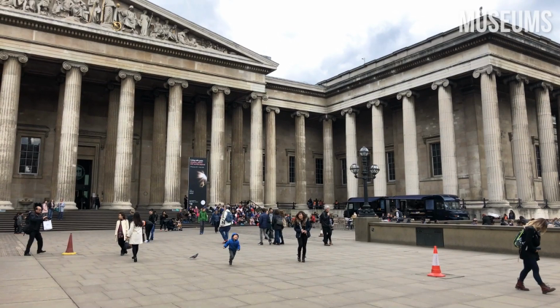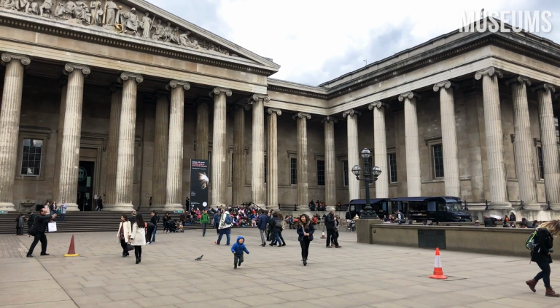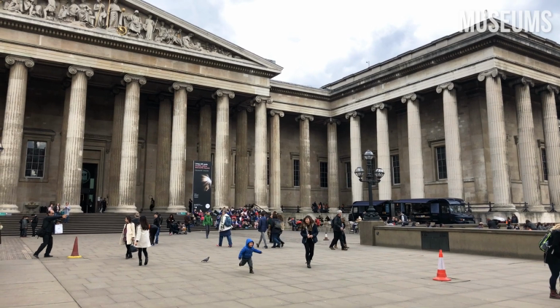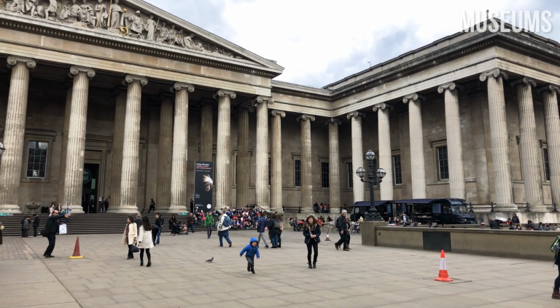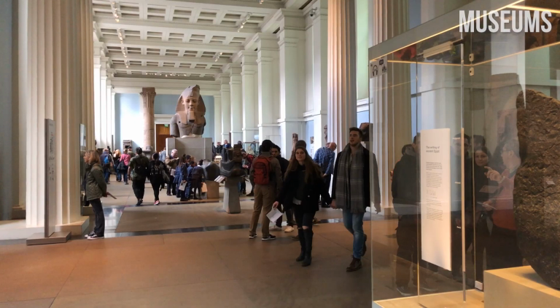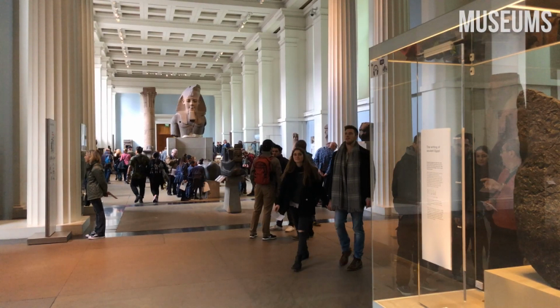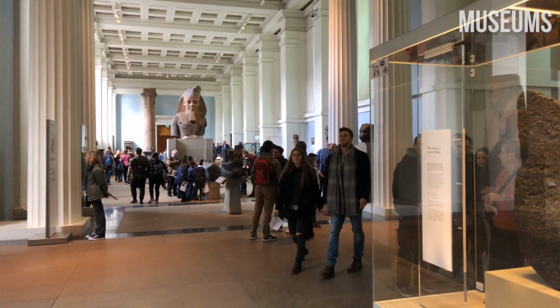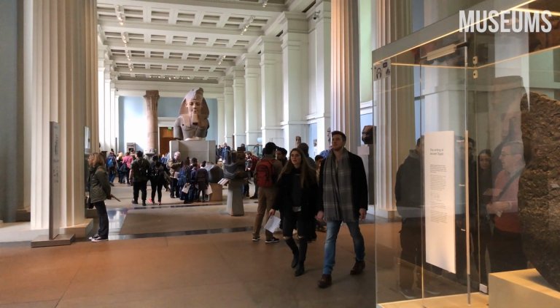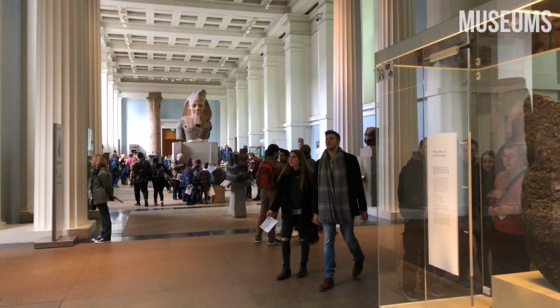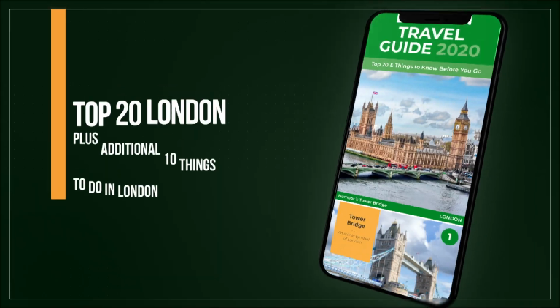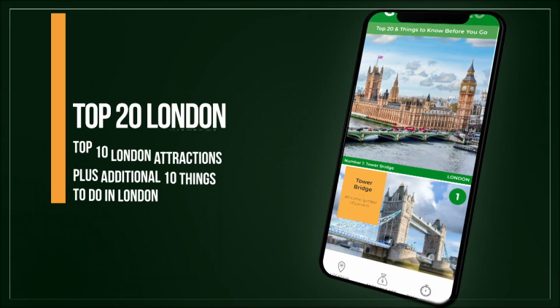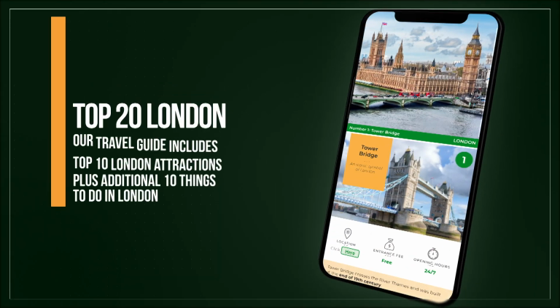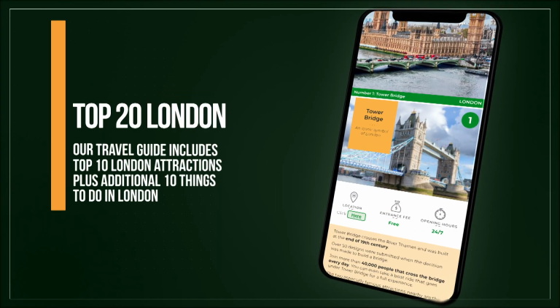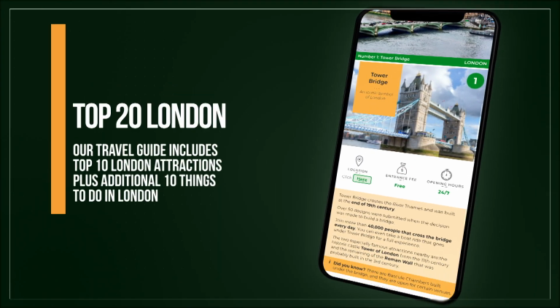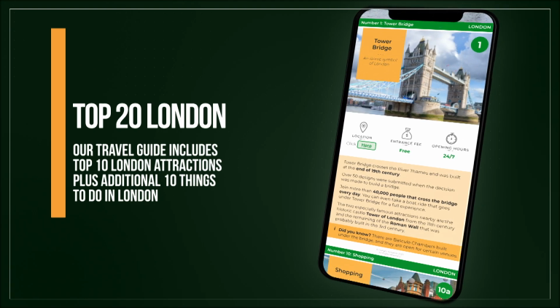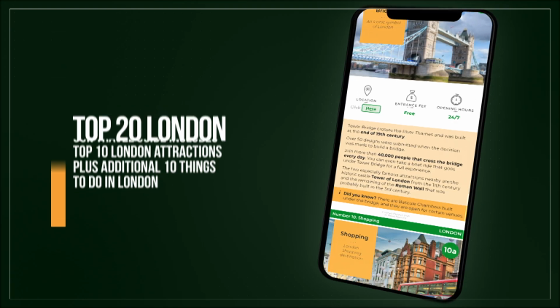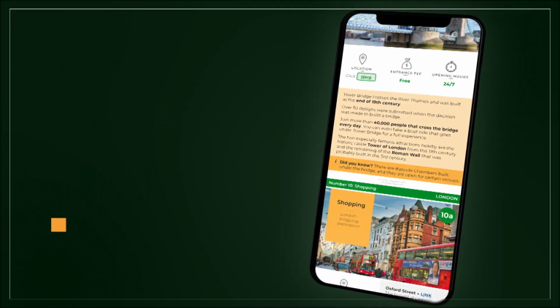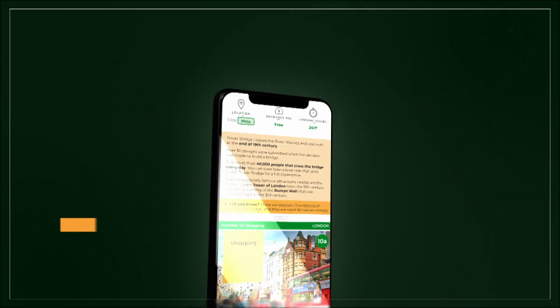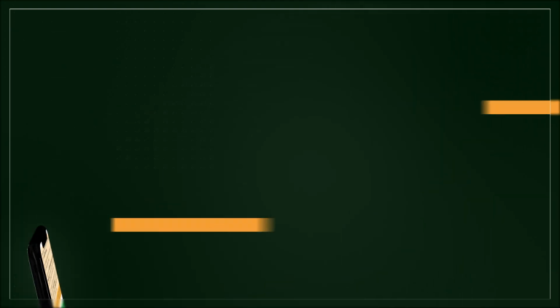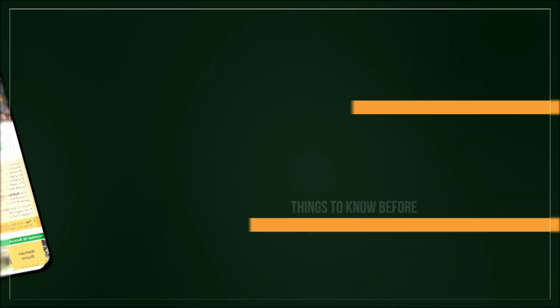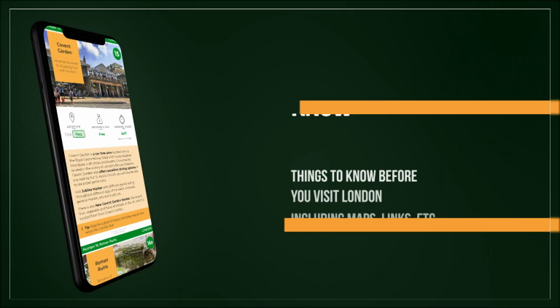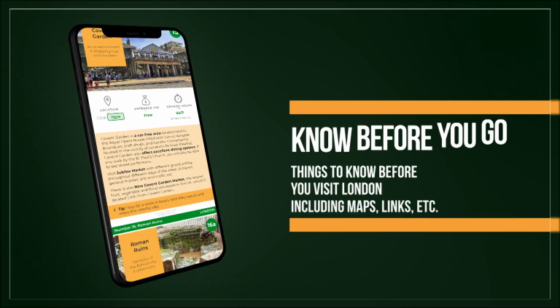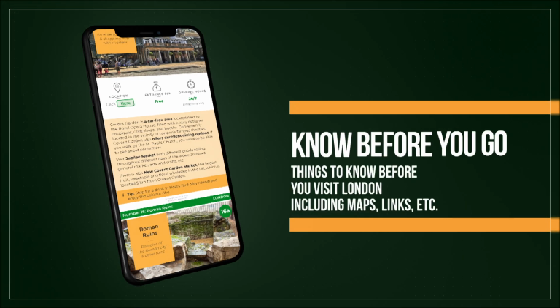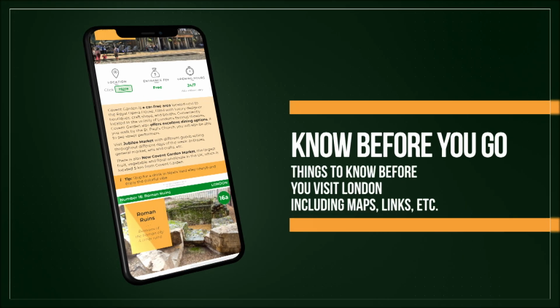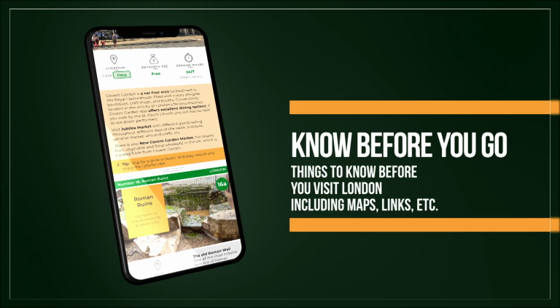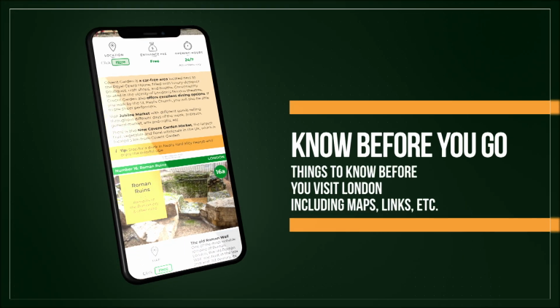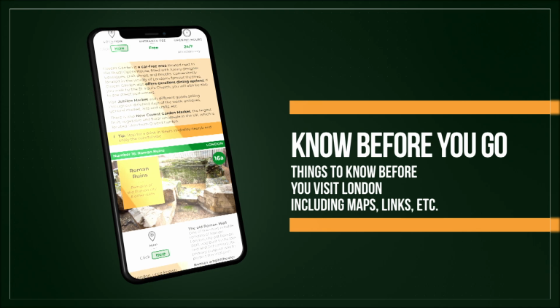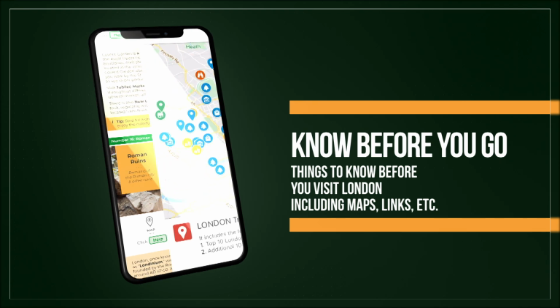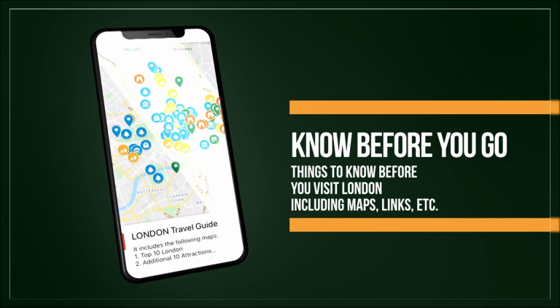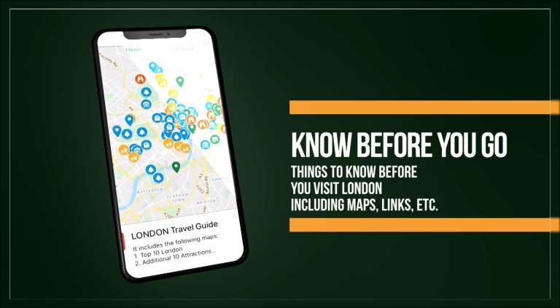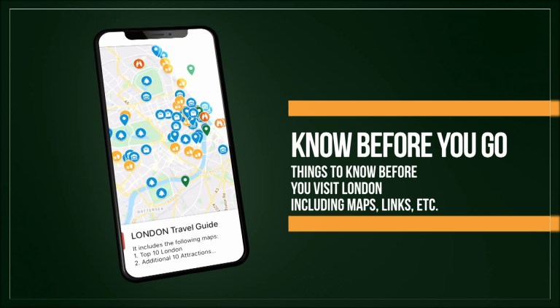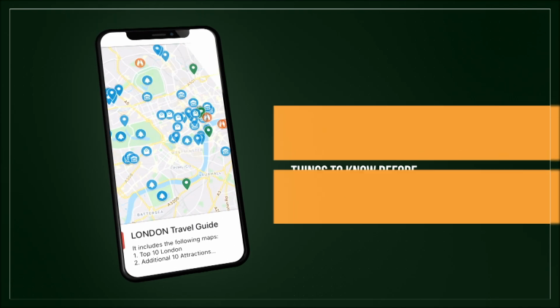Check out our travel guide for more interesting museums in London. Our travel guide is a mobile-friendly PDF document that covers the top 20 things to do in London, including maps, links, opening hours, and other information.